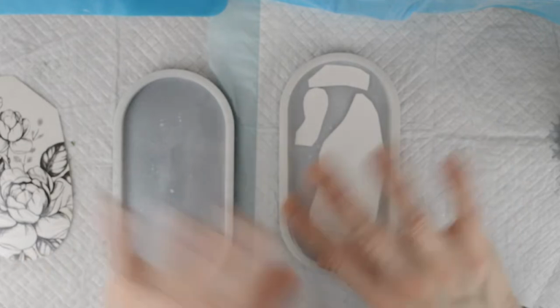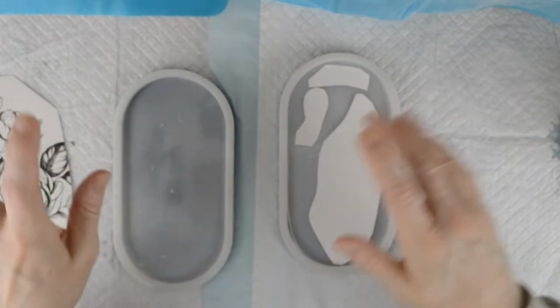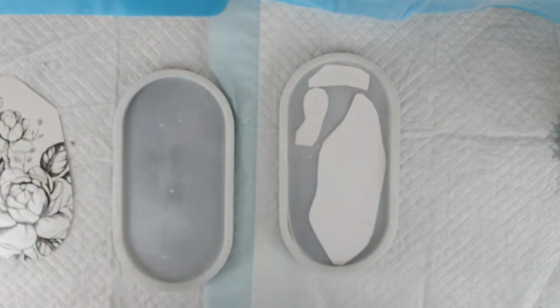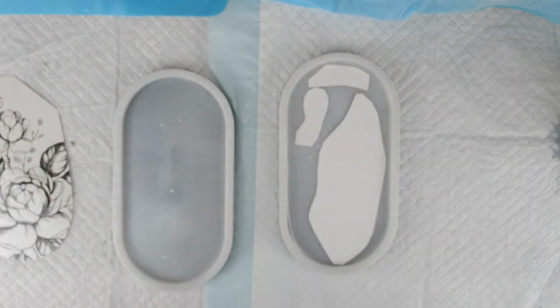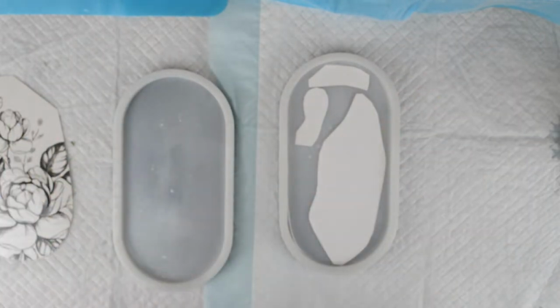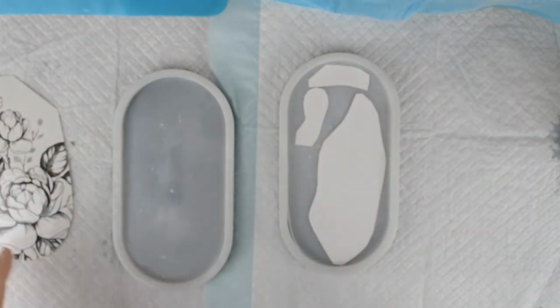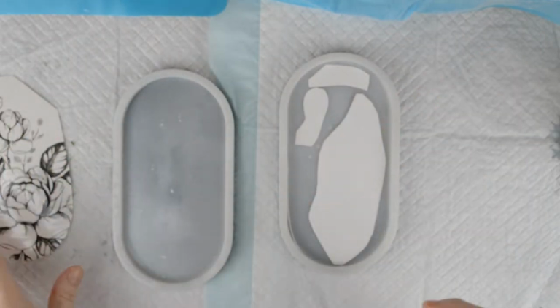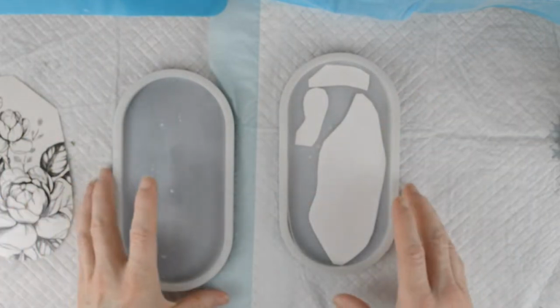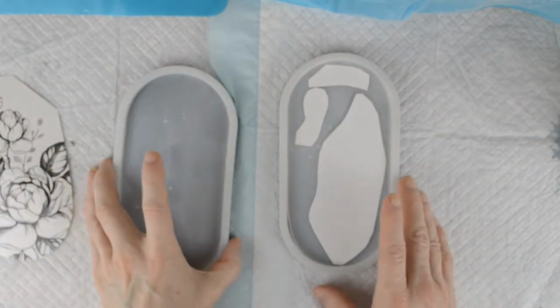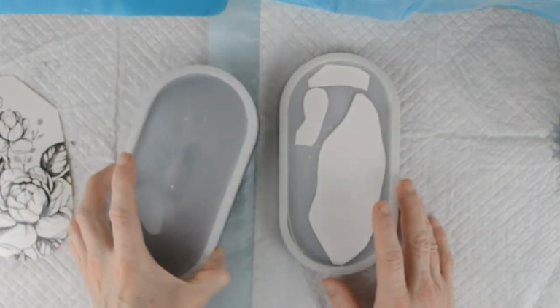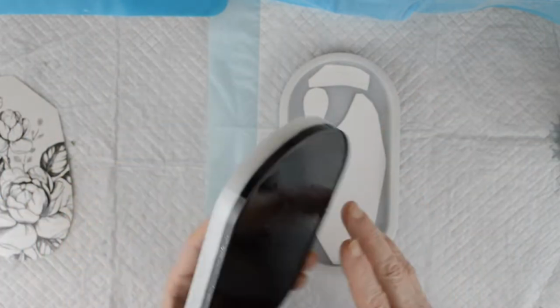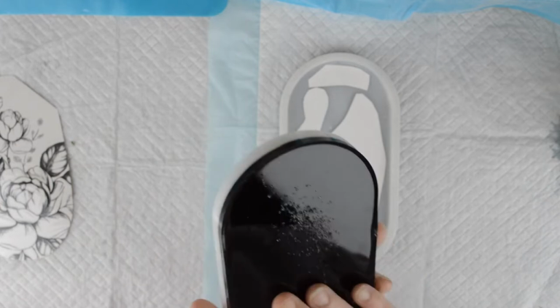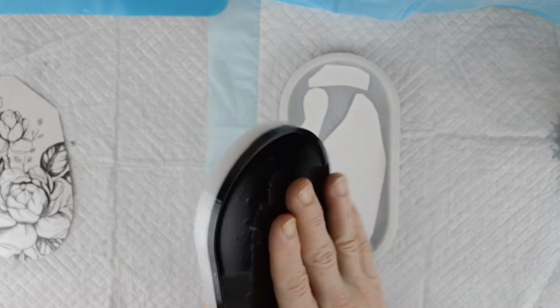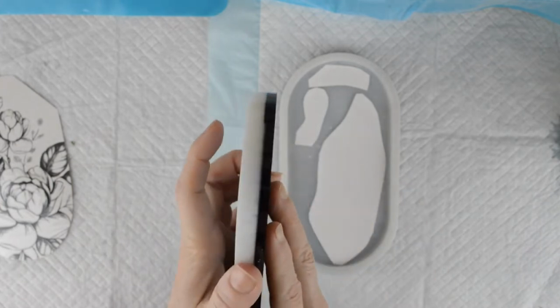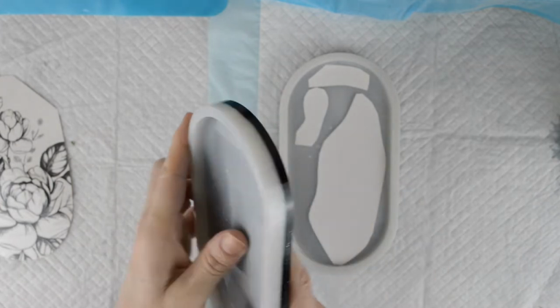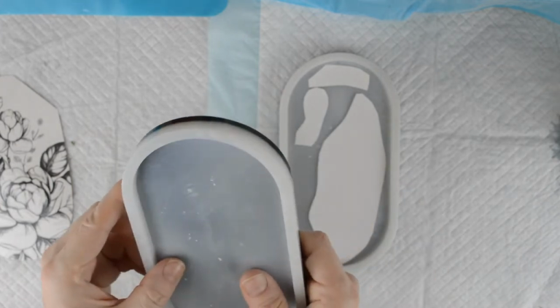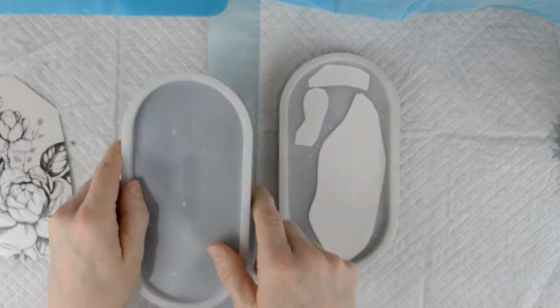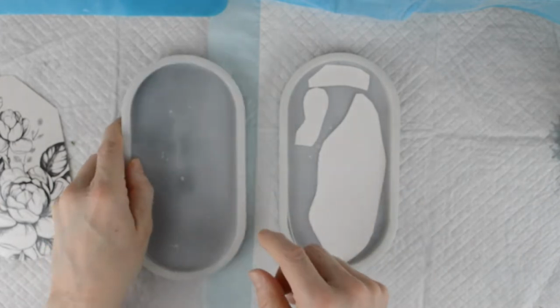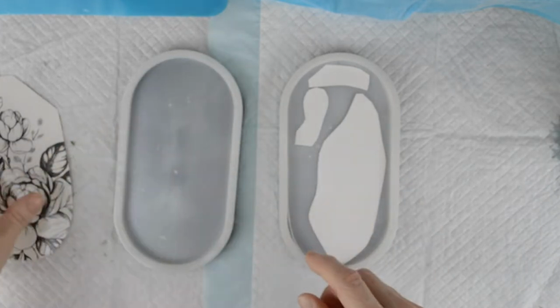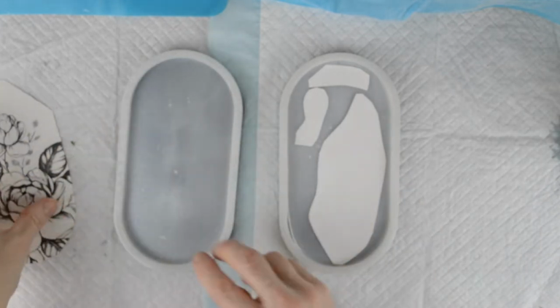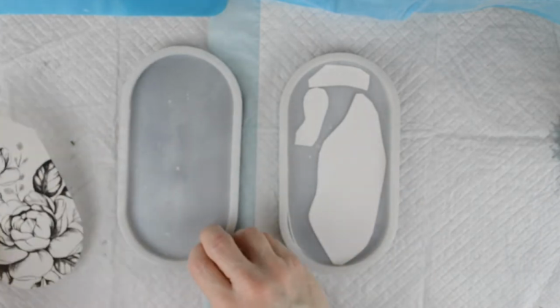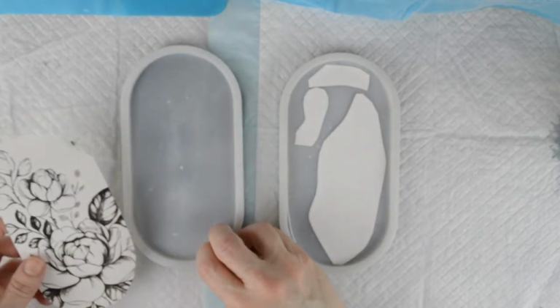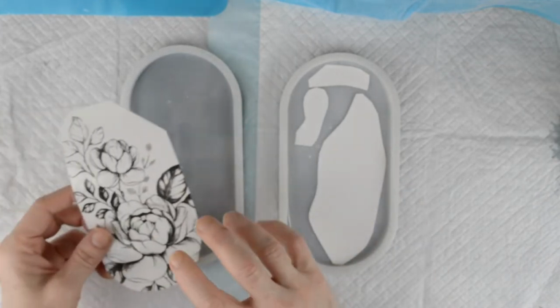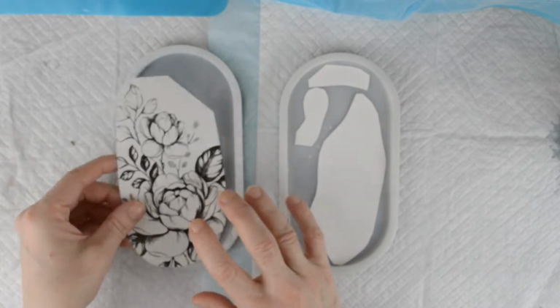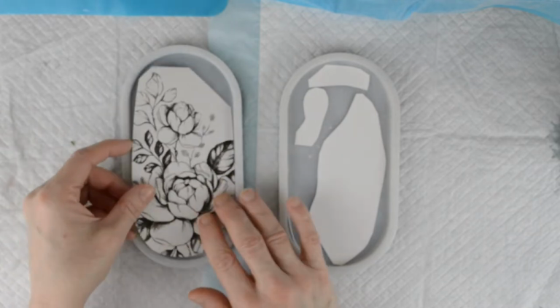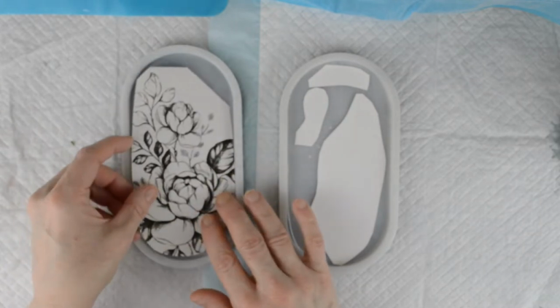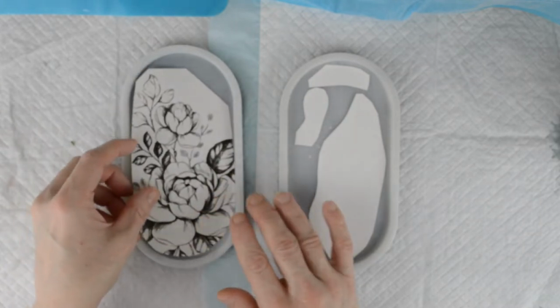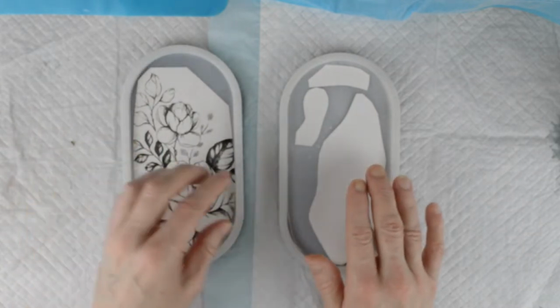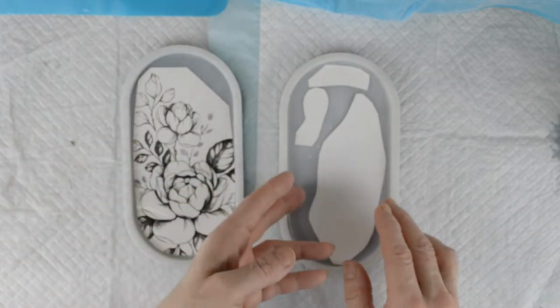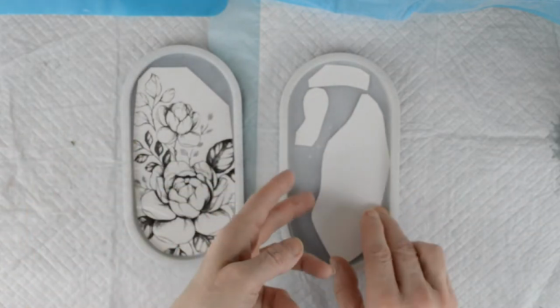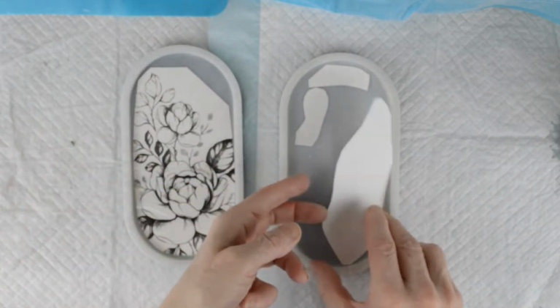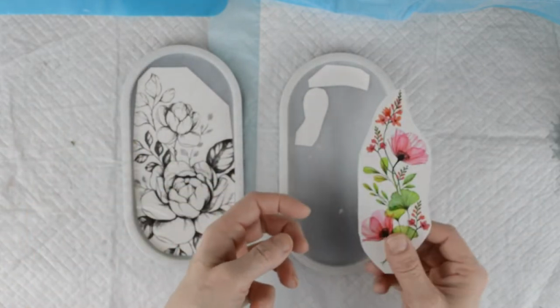Hi there, welcome back to Resin by Drew. I've got two trinket trays that I've just made — just small plain trinket trays — and I'm going to put tattoos on them. One of them is a black and white tattoo, the other one is coloured.